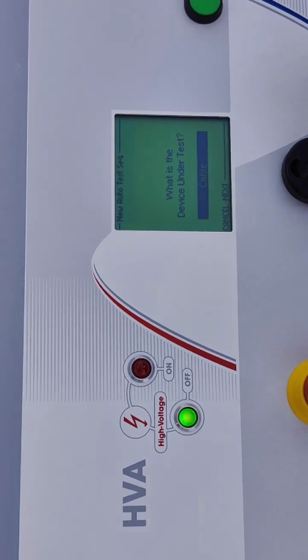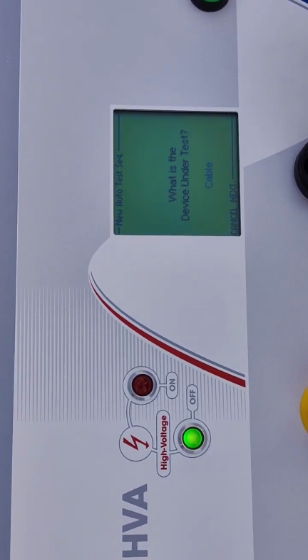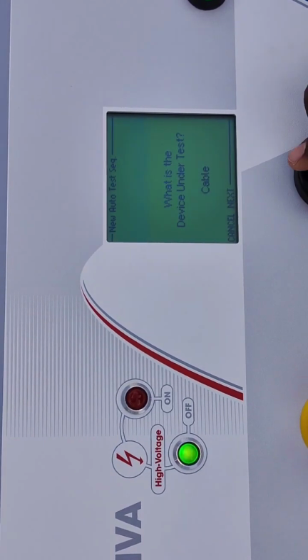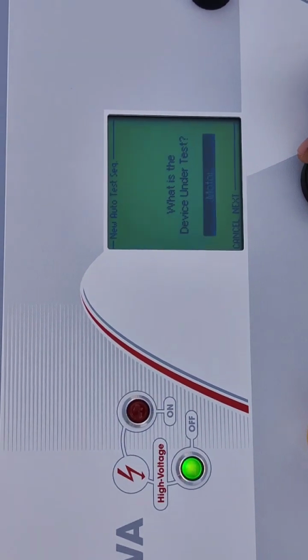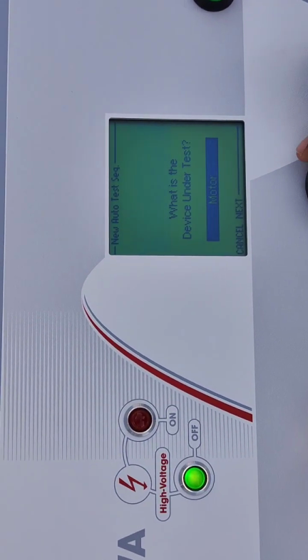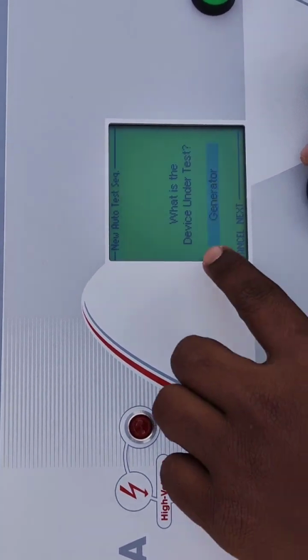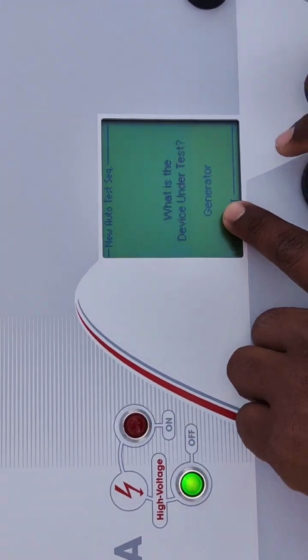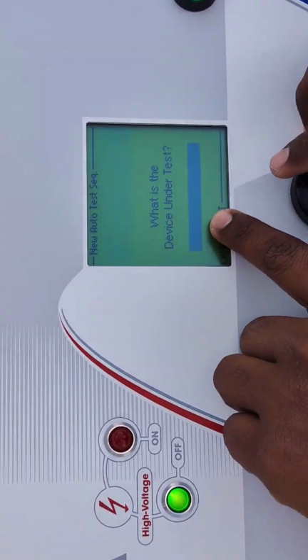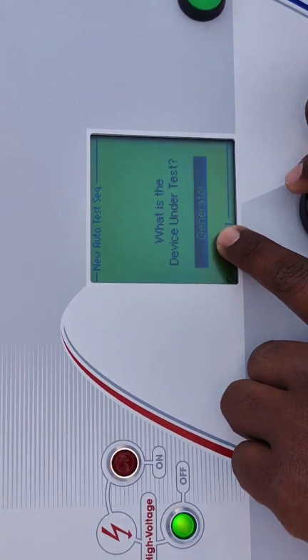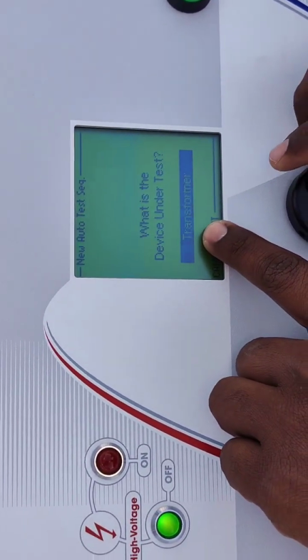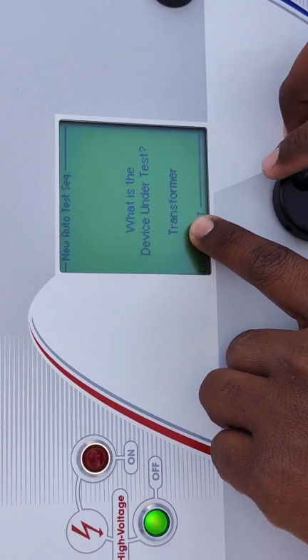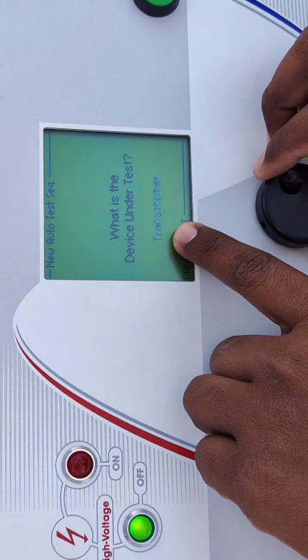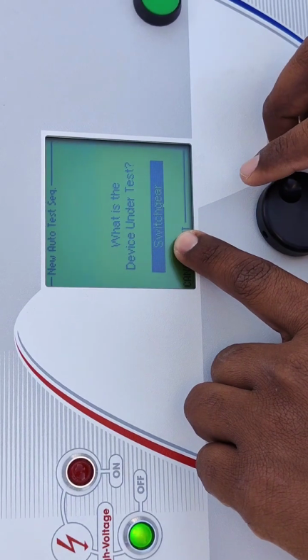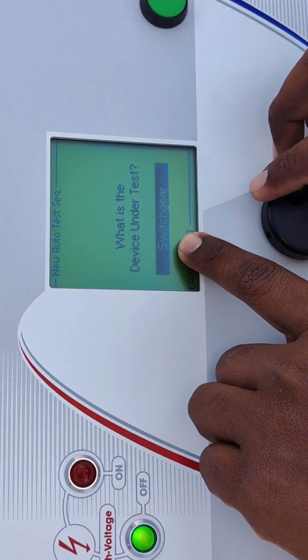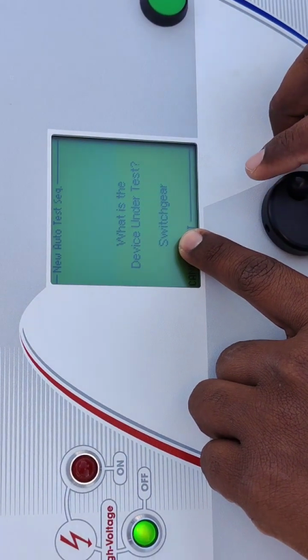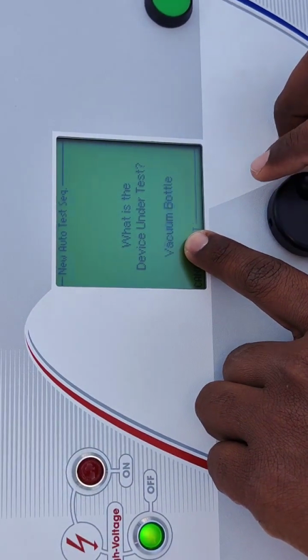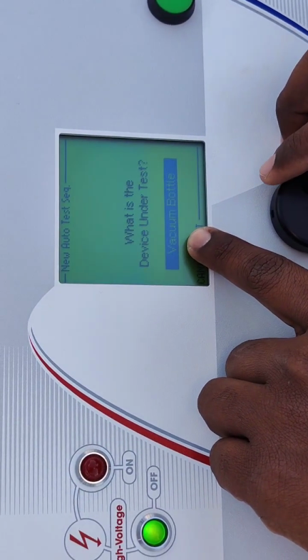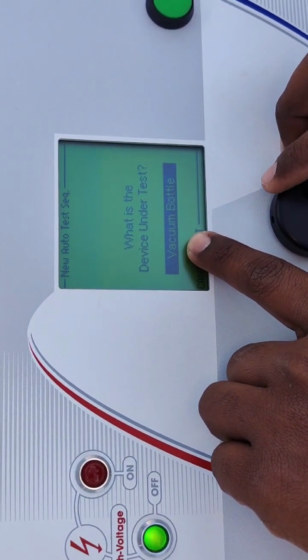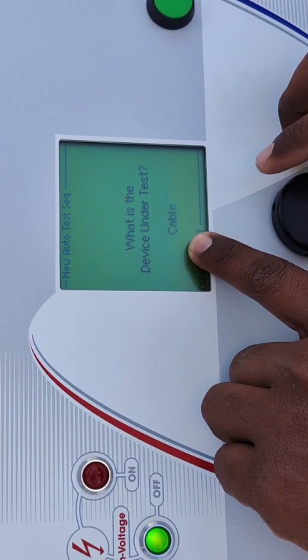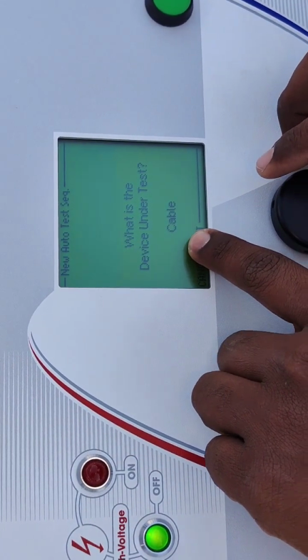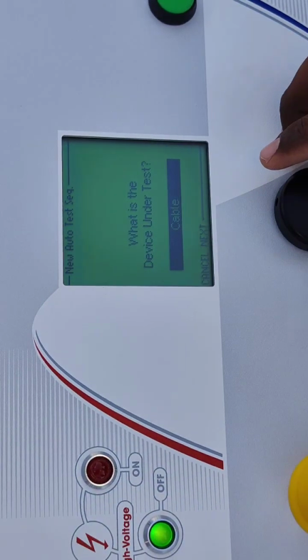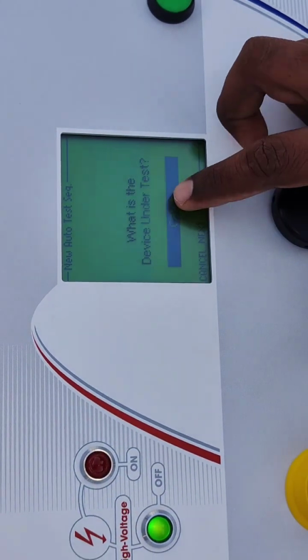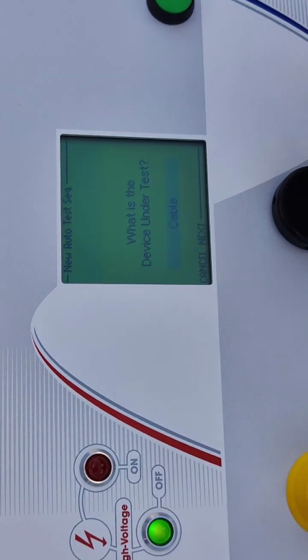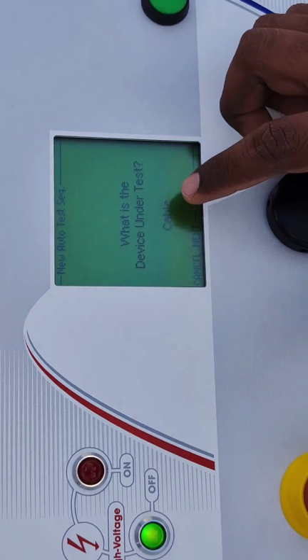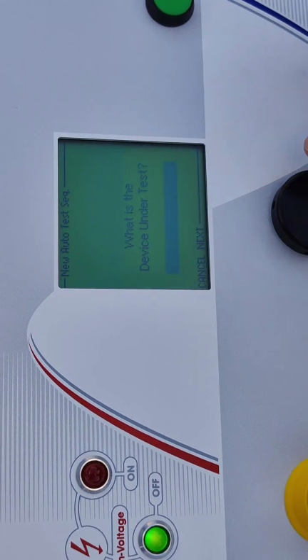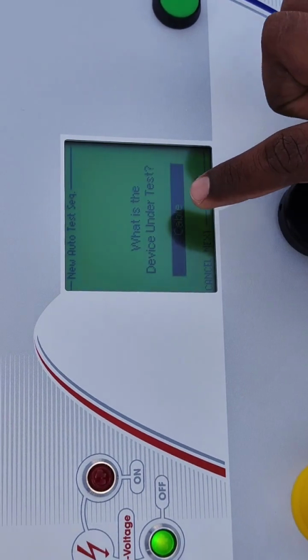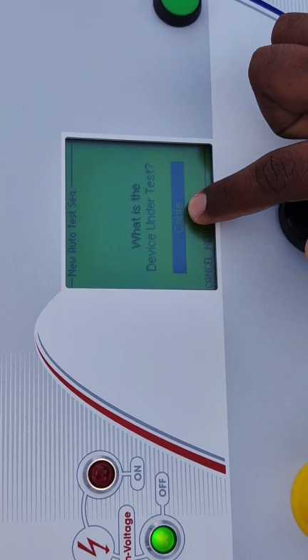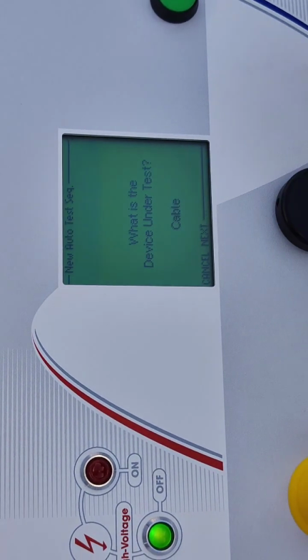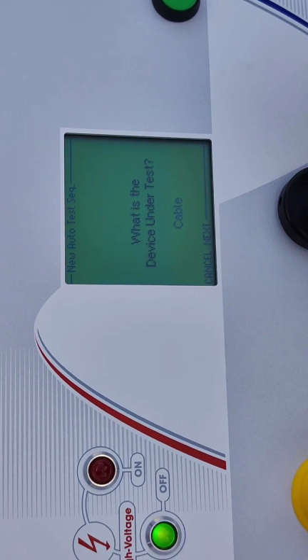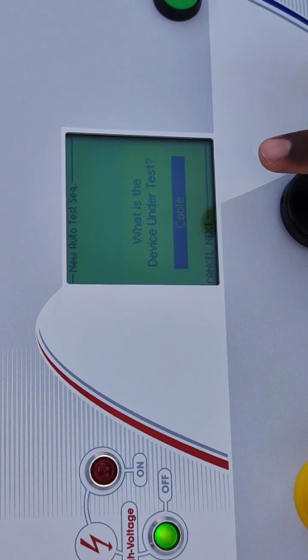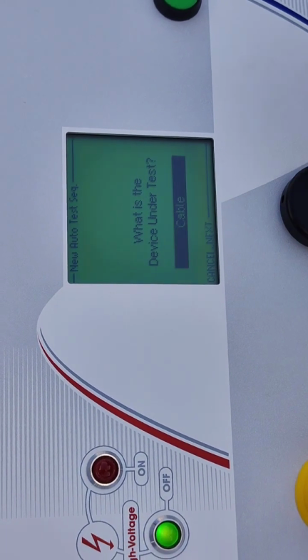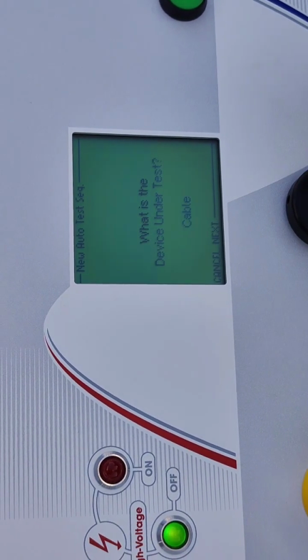By pressing here we can select: Generator, Motor, Transformer, Switchgear, Vacuum Bottle, Cable. Now we are going to test the cable, so we have to select Cable.